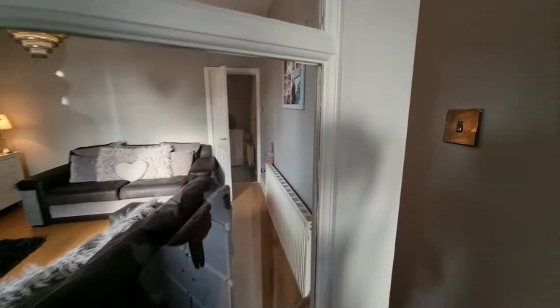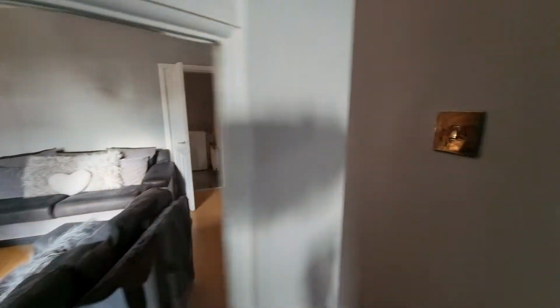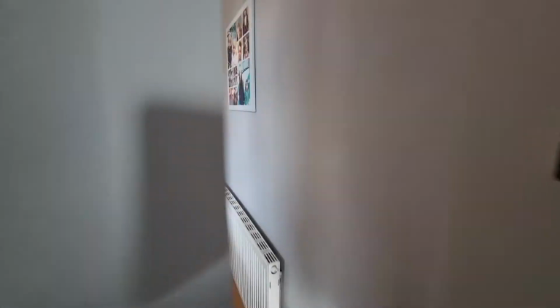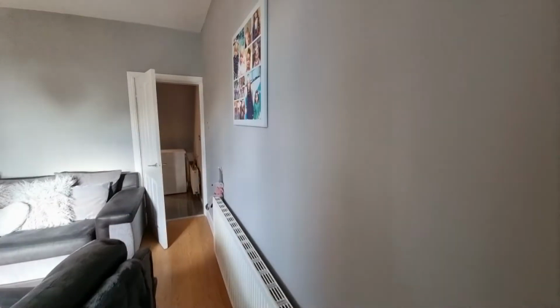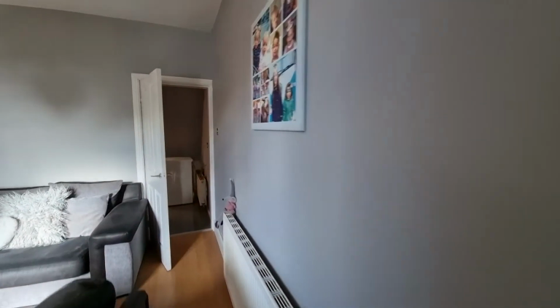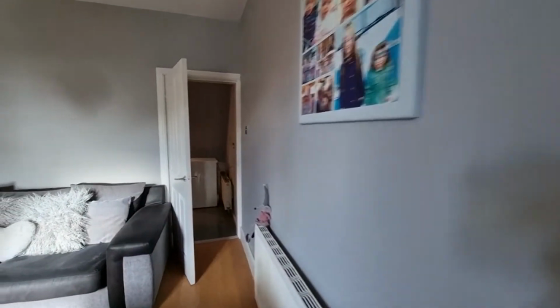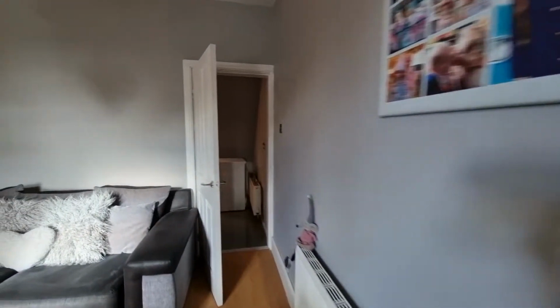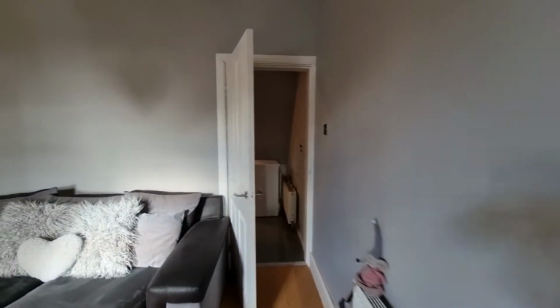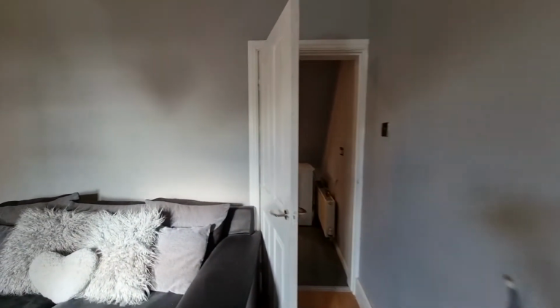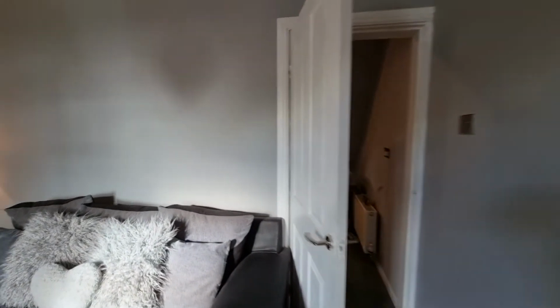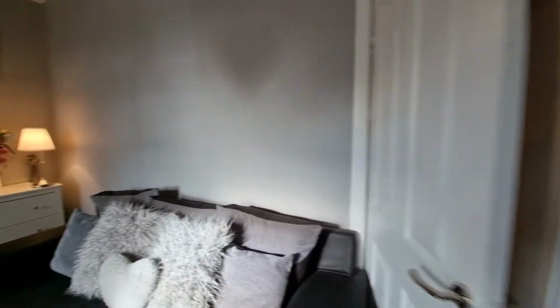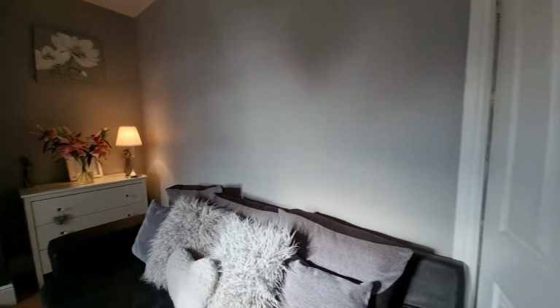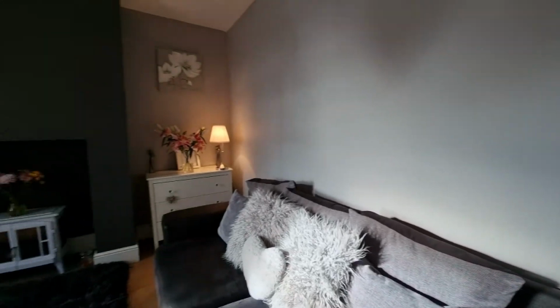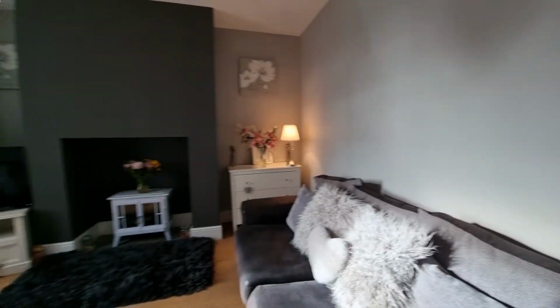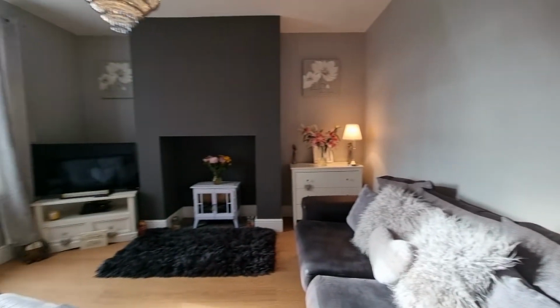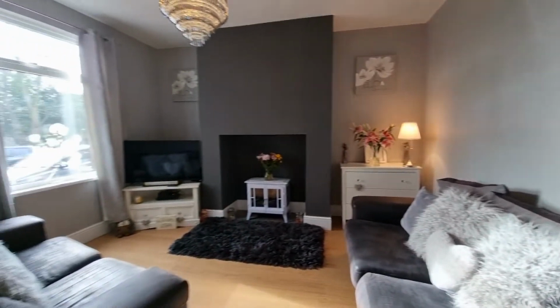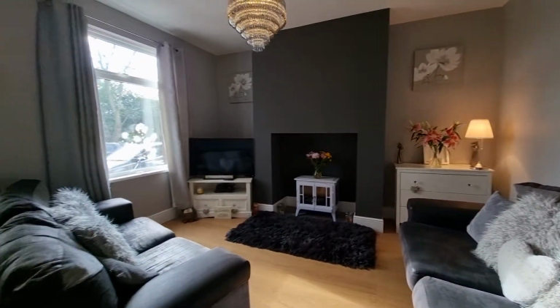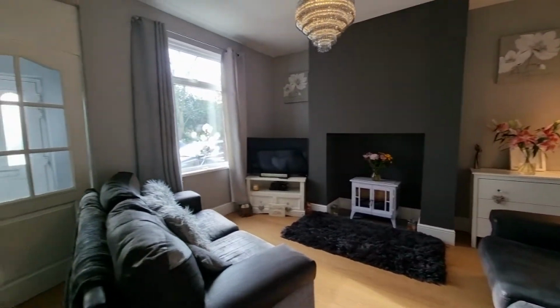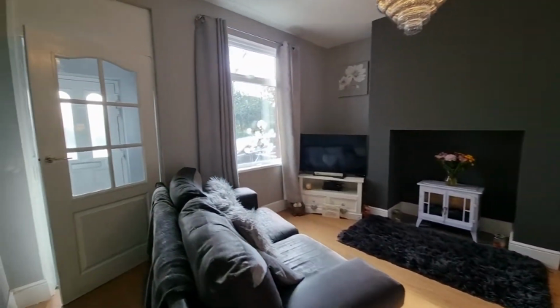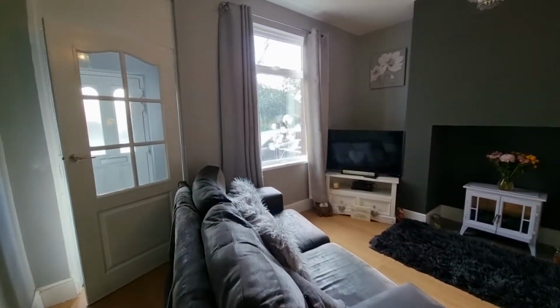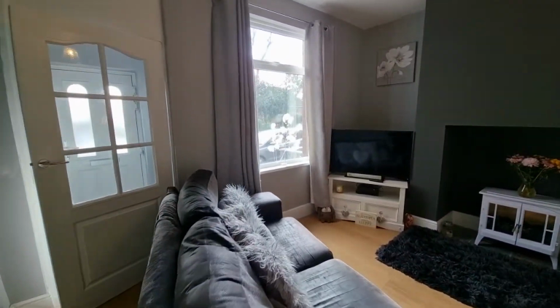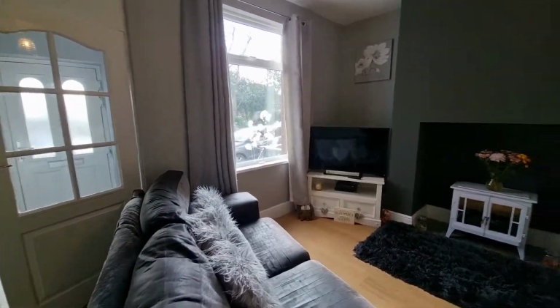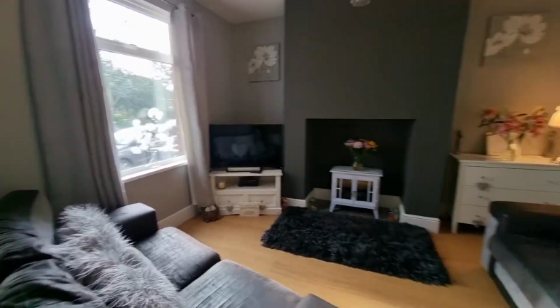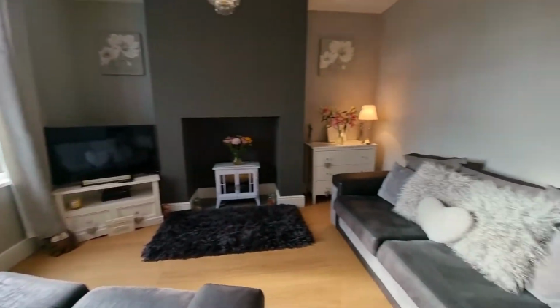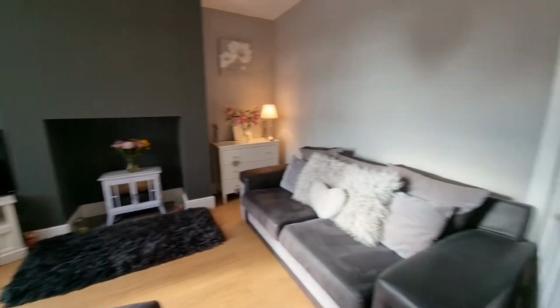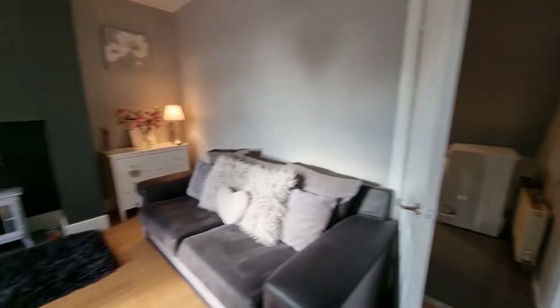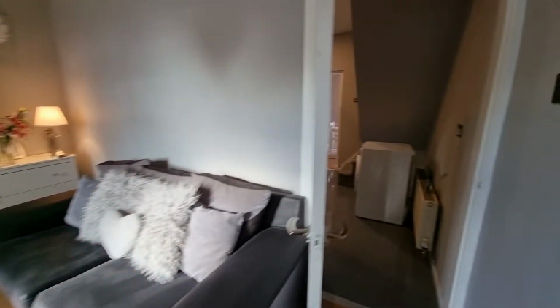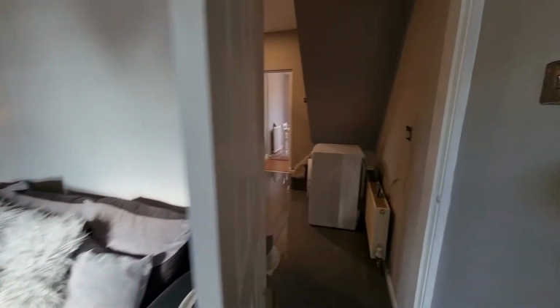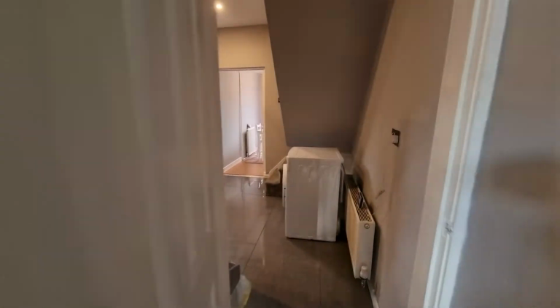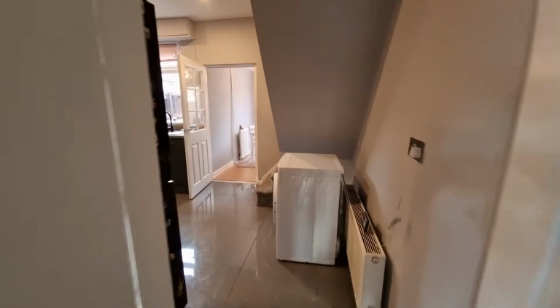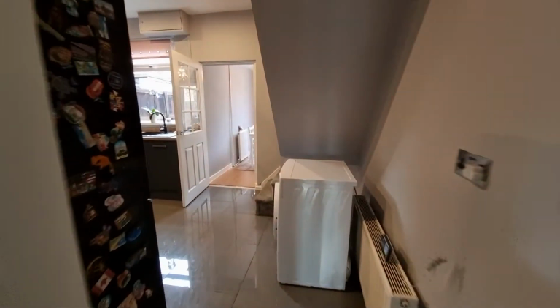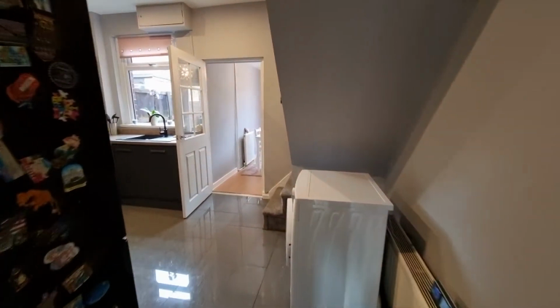As you walk into this property you're greeted by the entrance porch. From the entrance porch you then come into this room, which is of course the lounge. Off the lounge you then go into the kitchen, which is a really nice modern kitchen, and from there there's access to another room which the current owners utilize as a dining room.